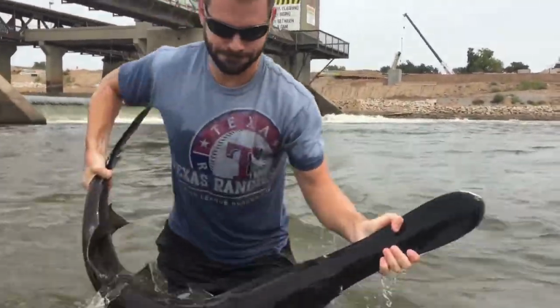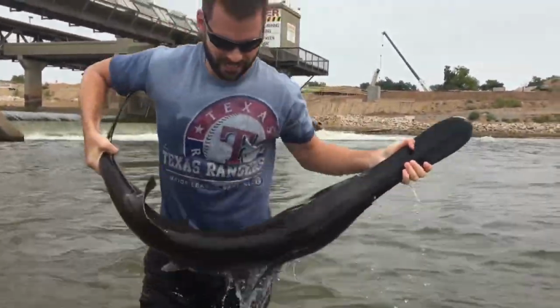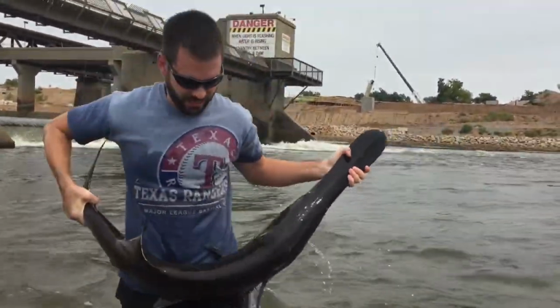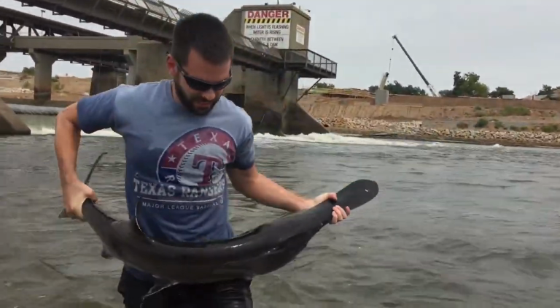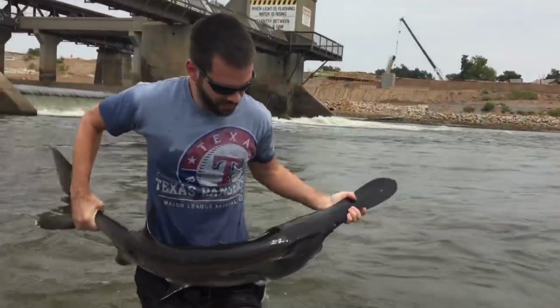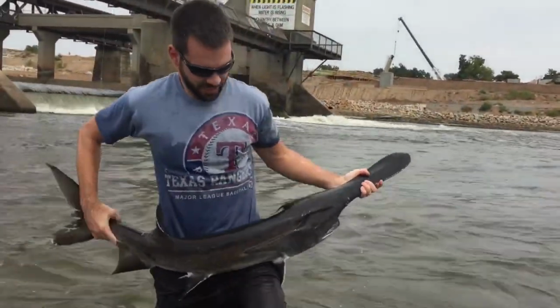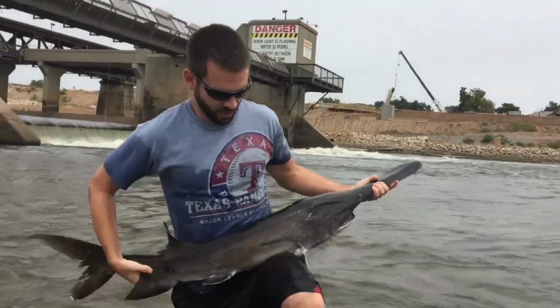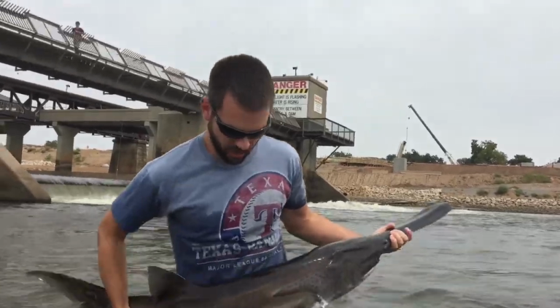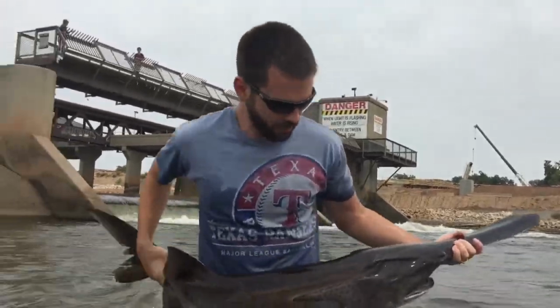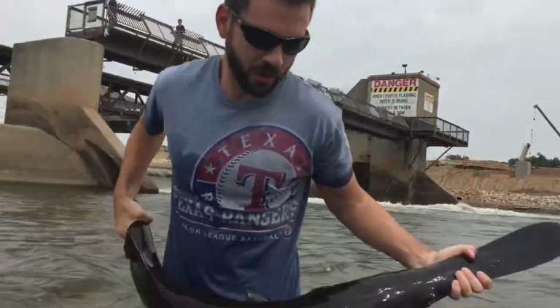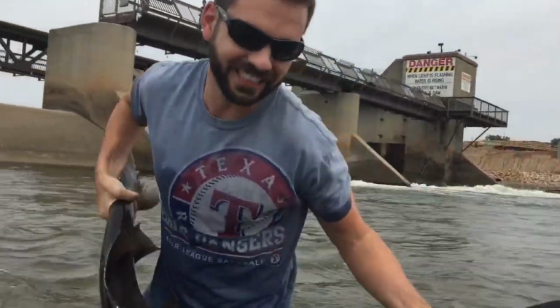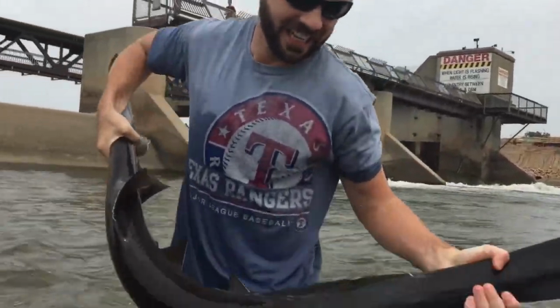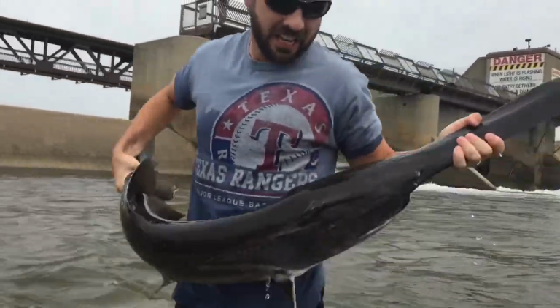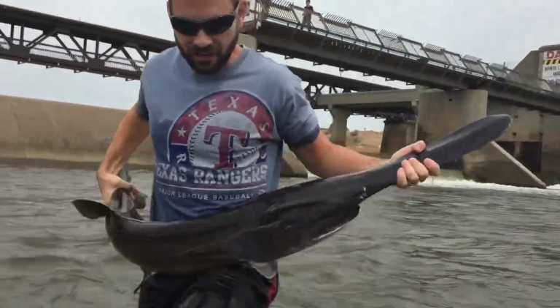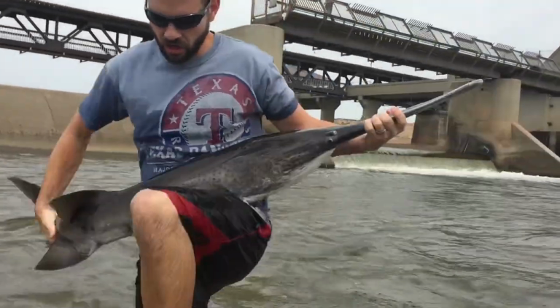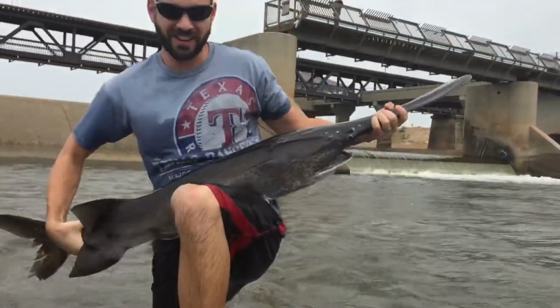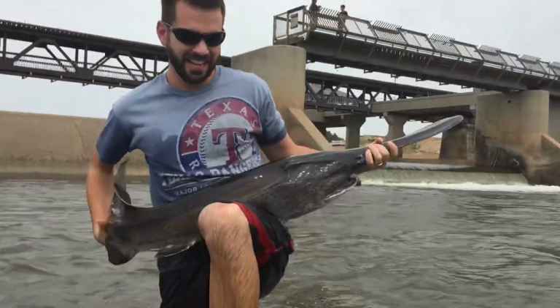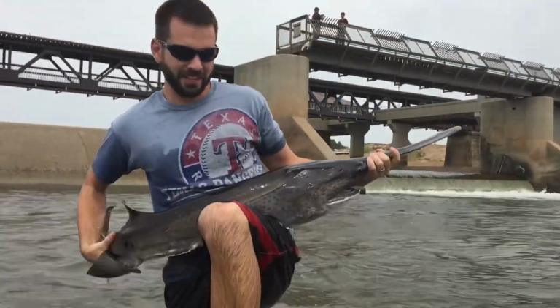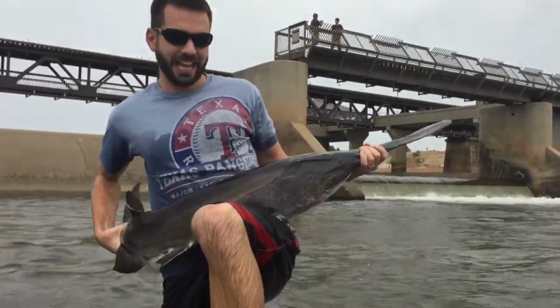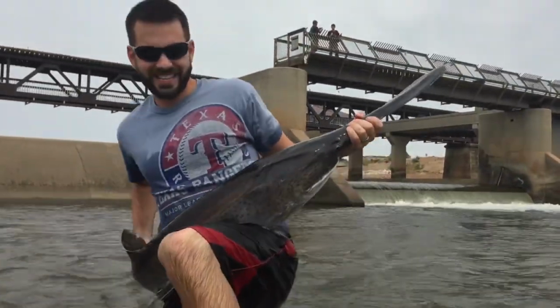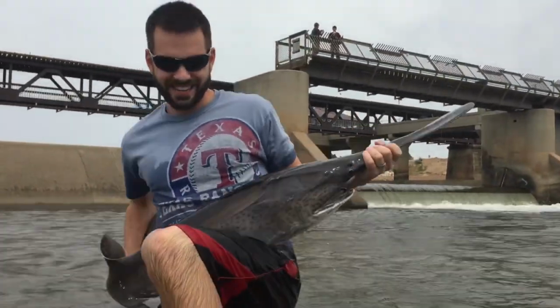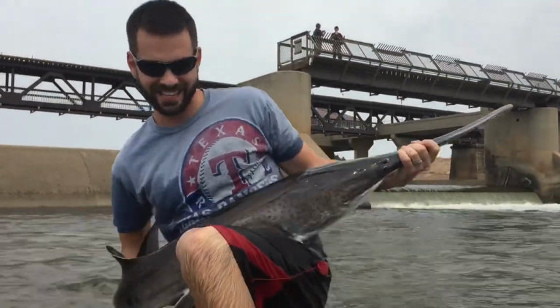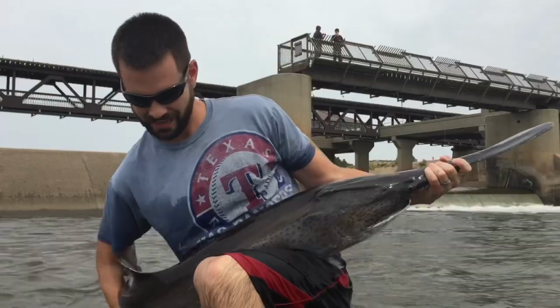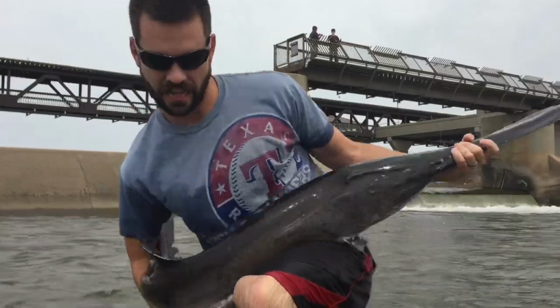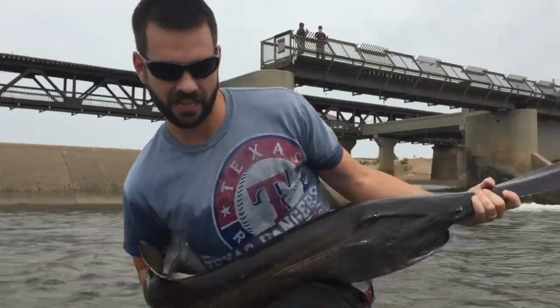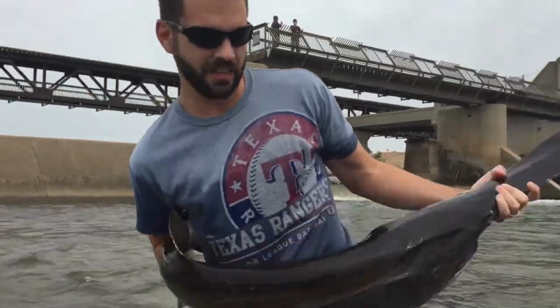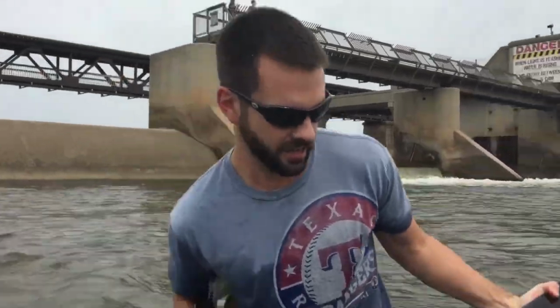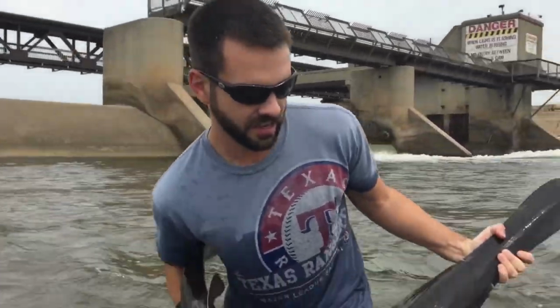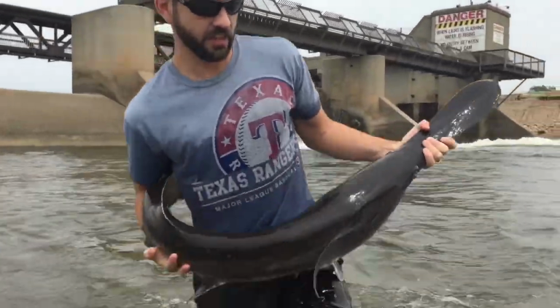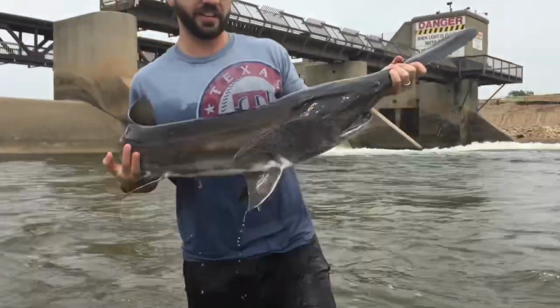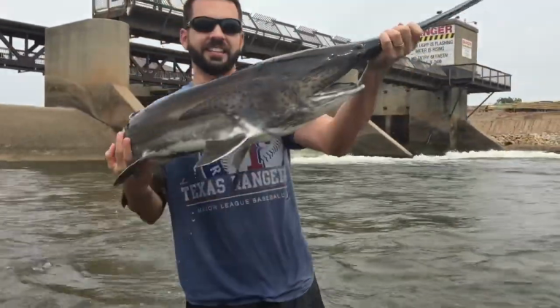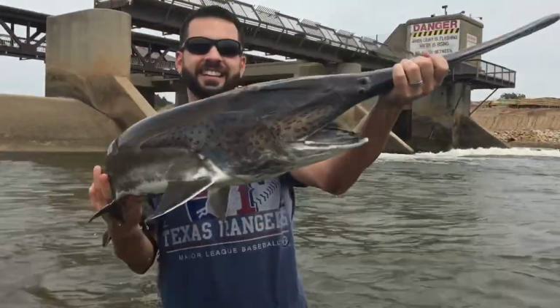There it is — not a big one, but very strong. Got the slot in the egg tail, there it is.